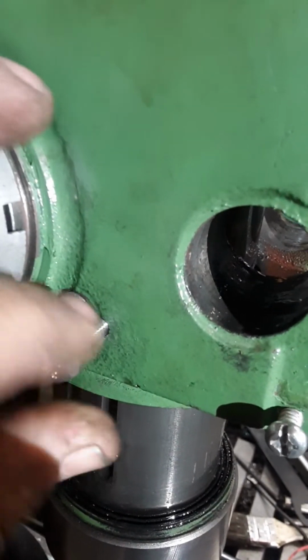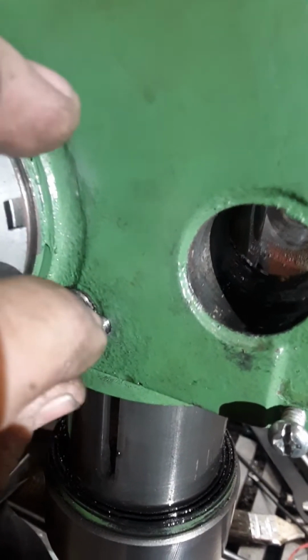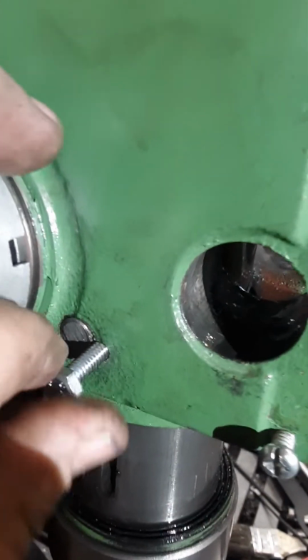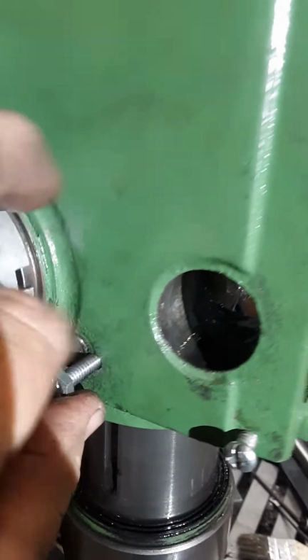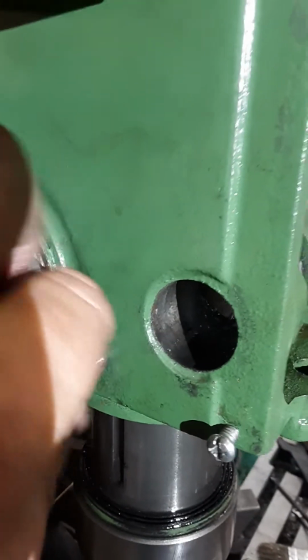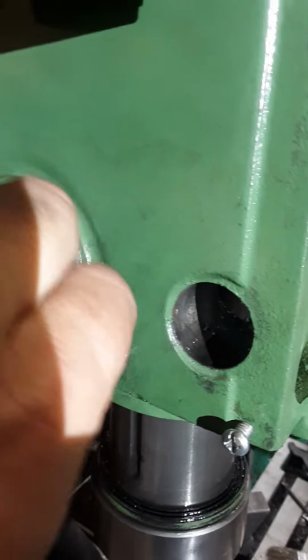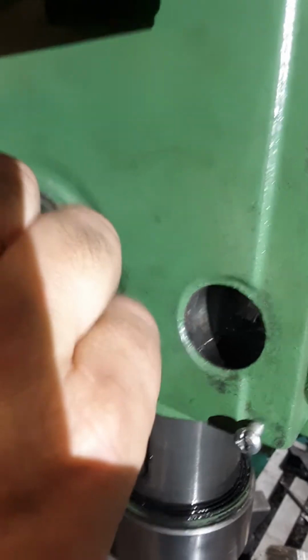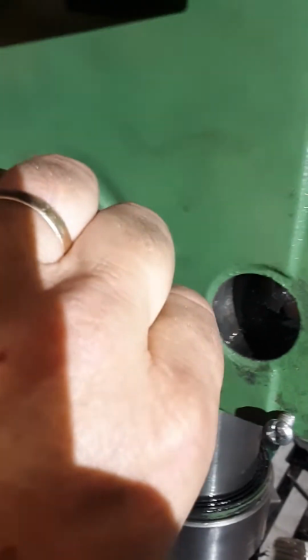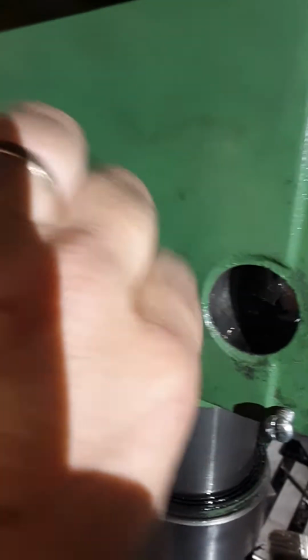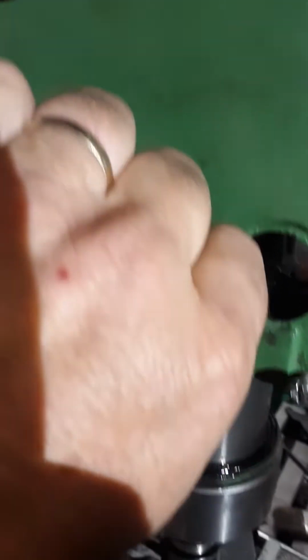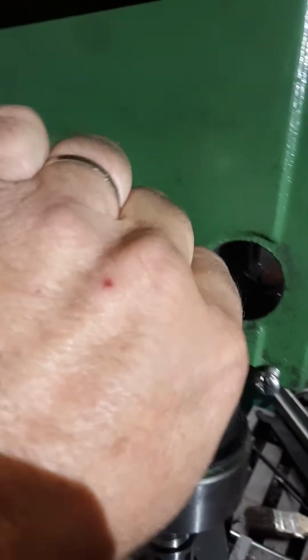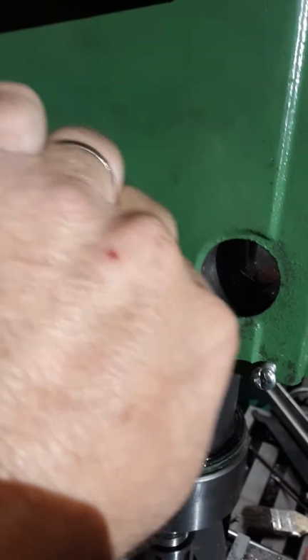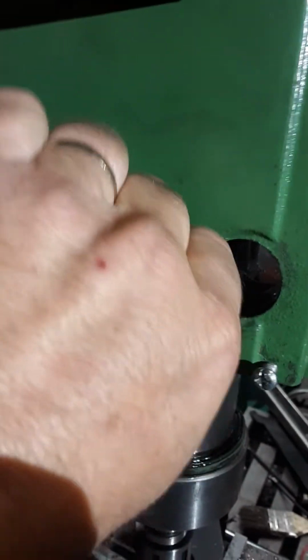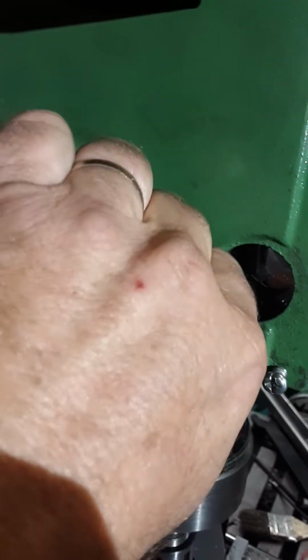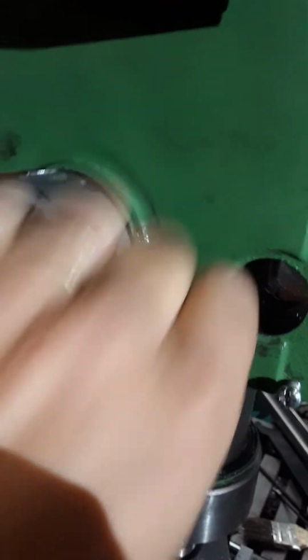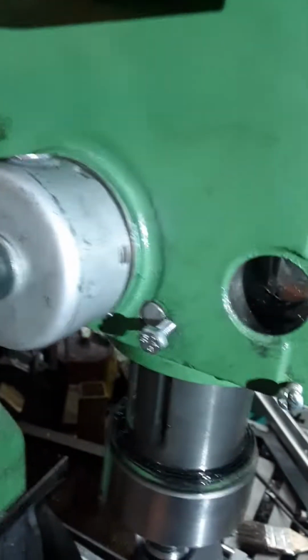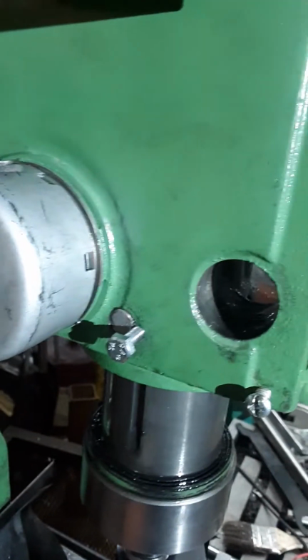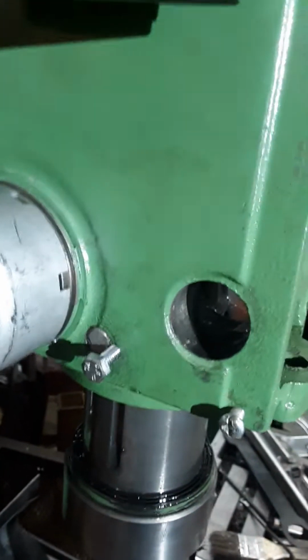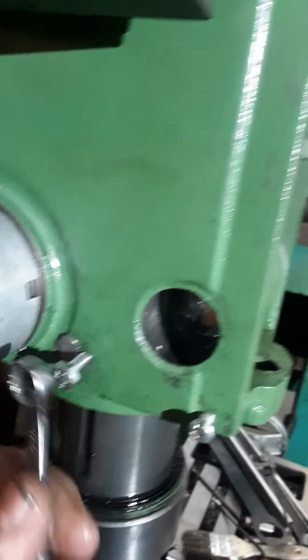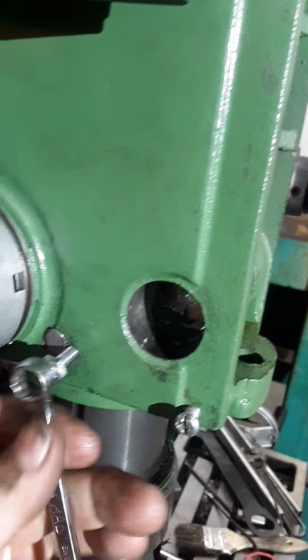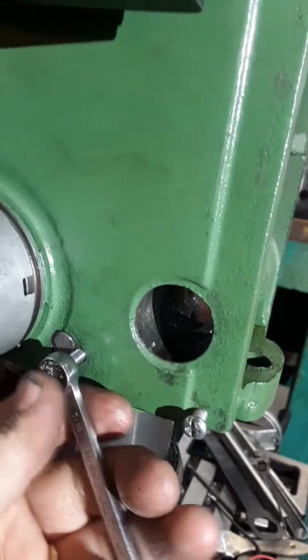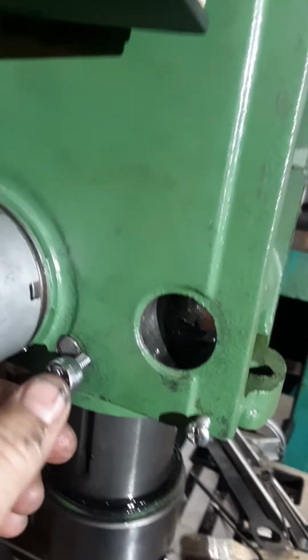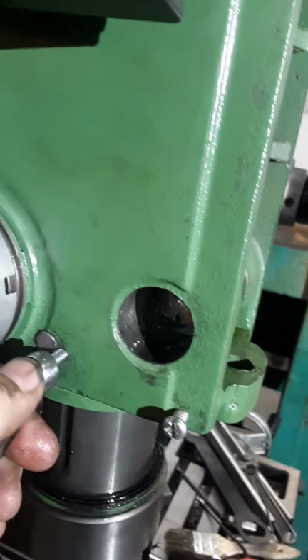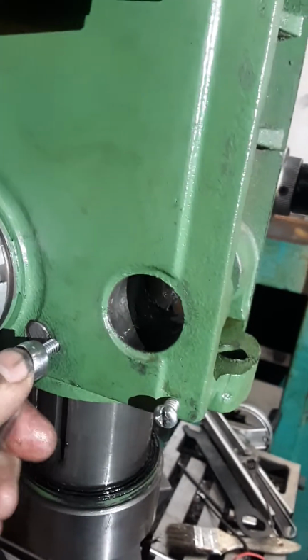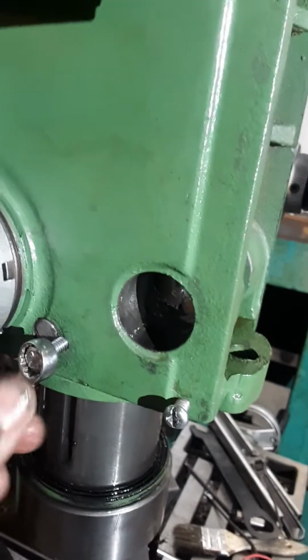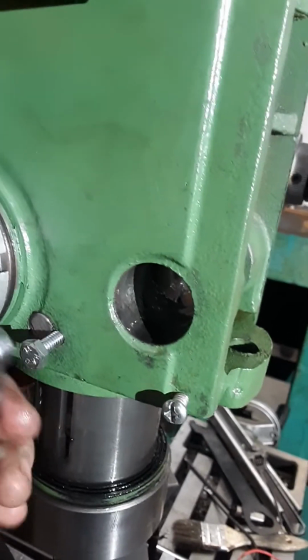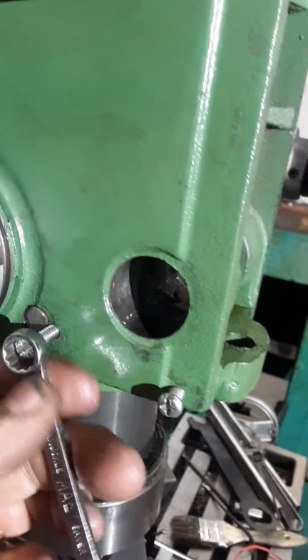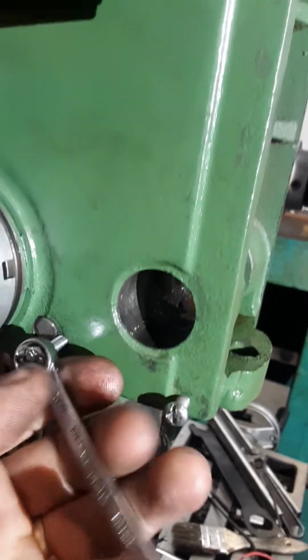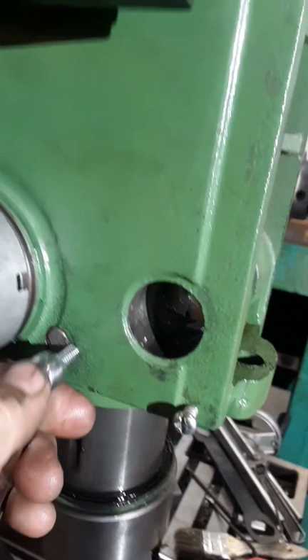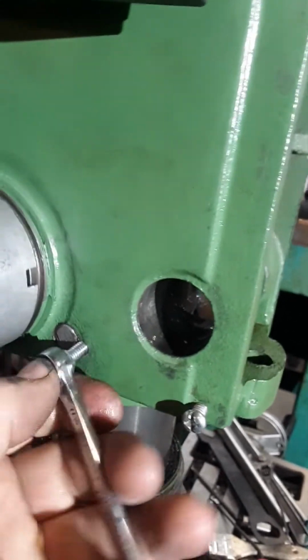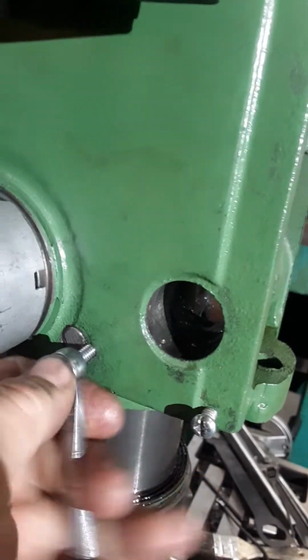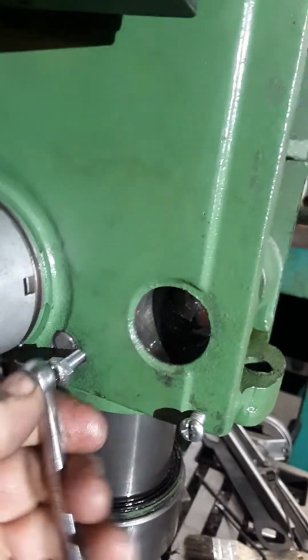So then we start our little bolt in here — excuse the poor lighting and my hand in the way — and we tighten our little bolt down here.